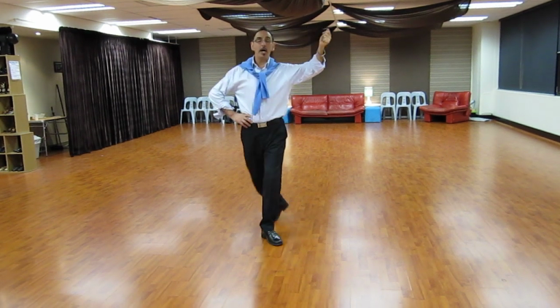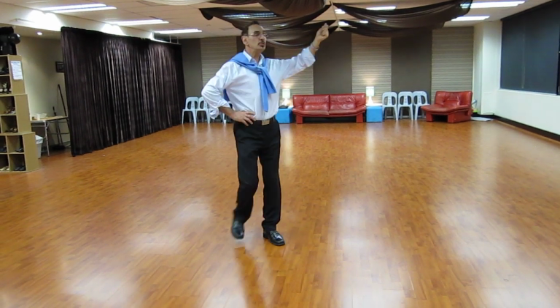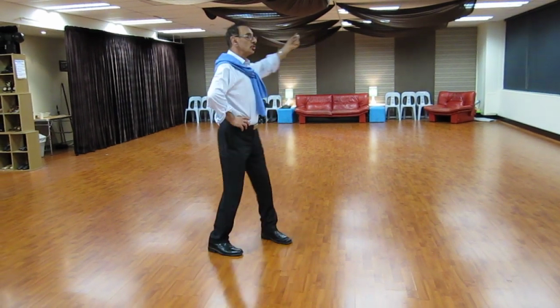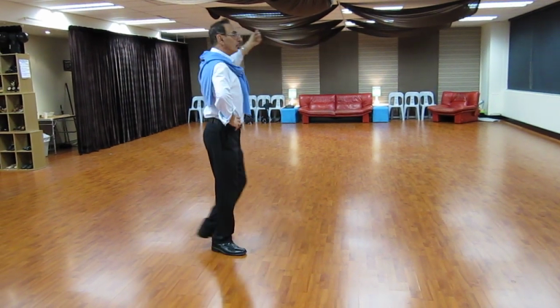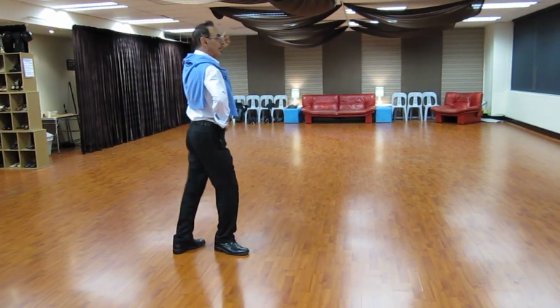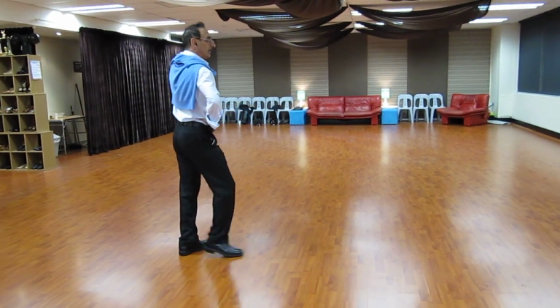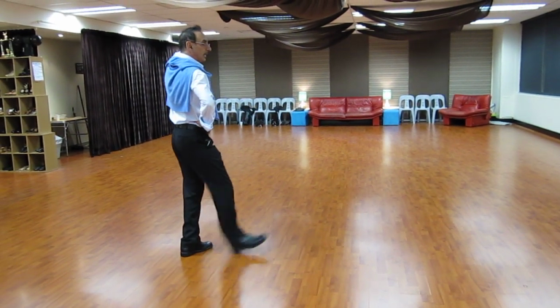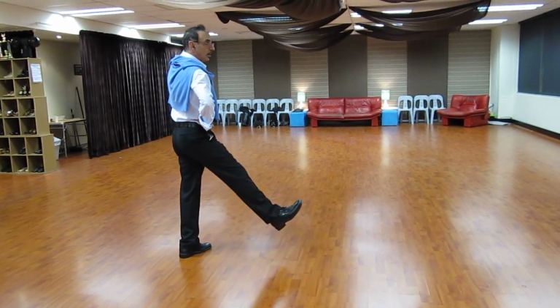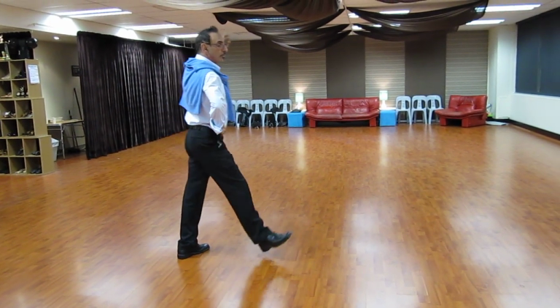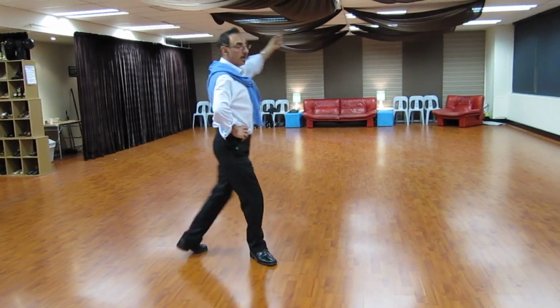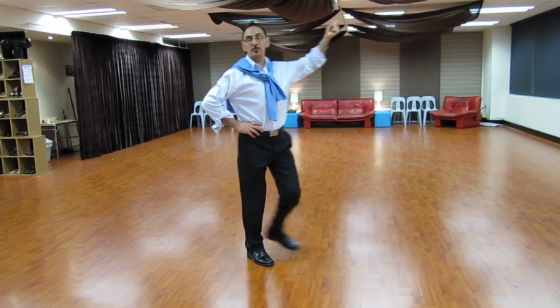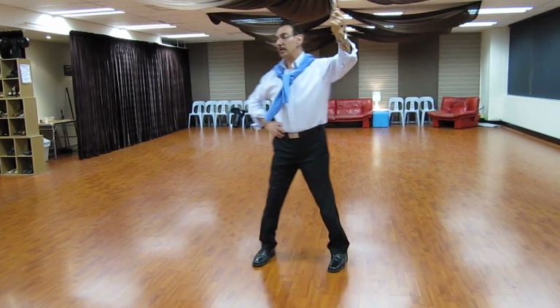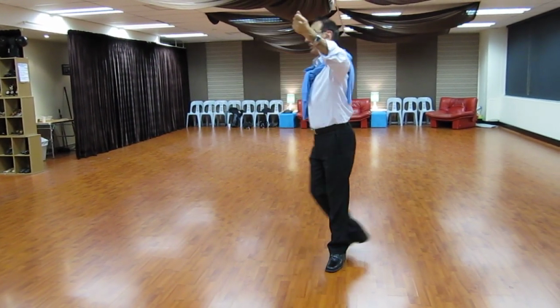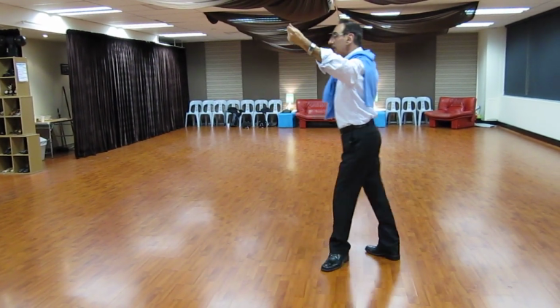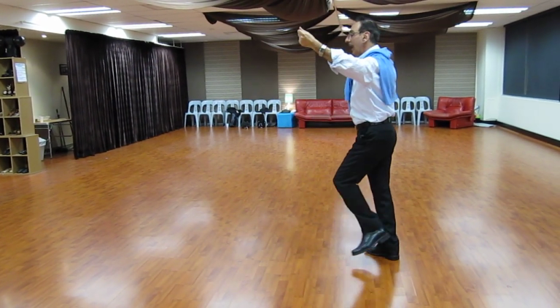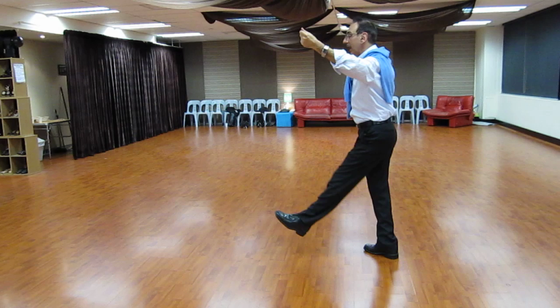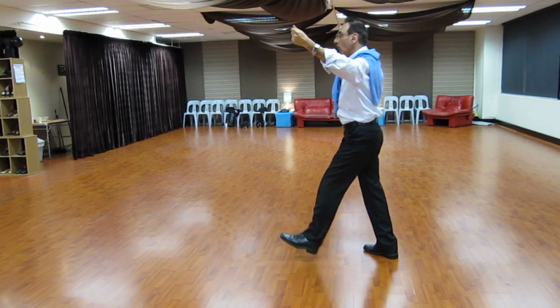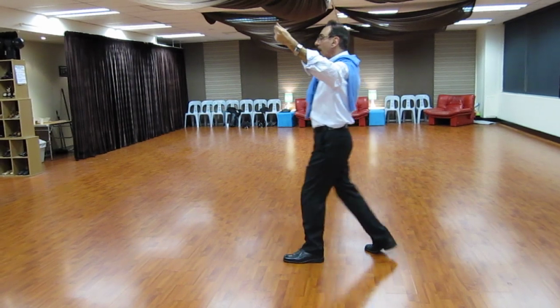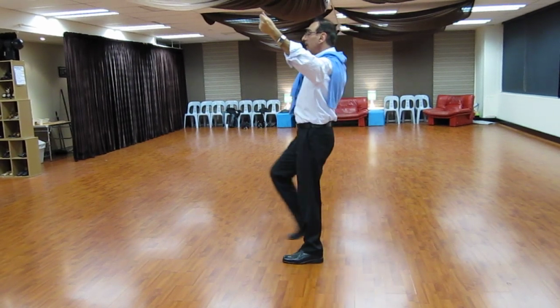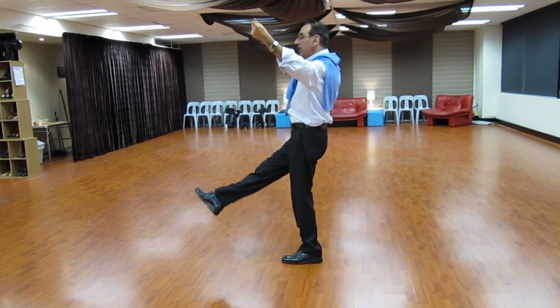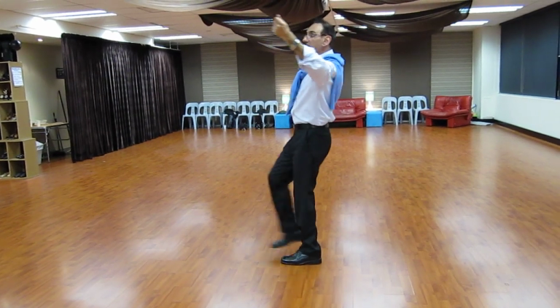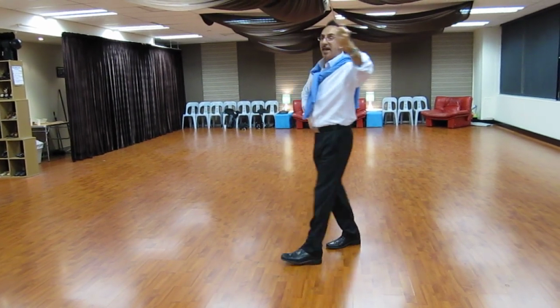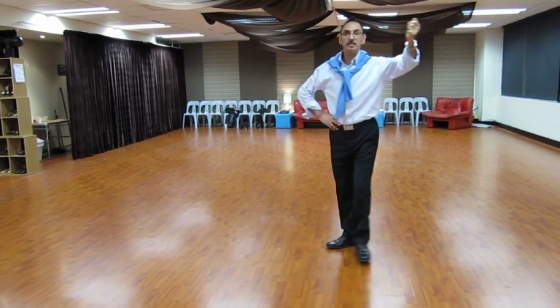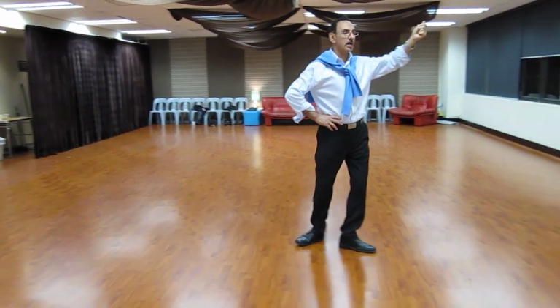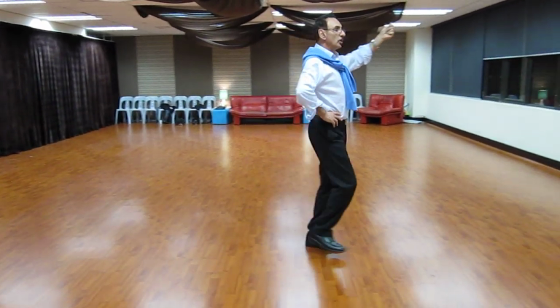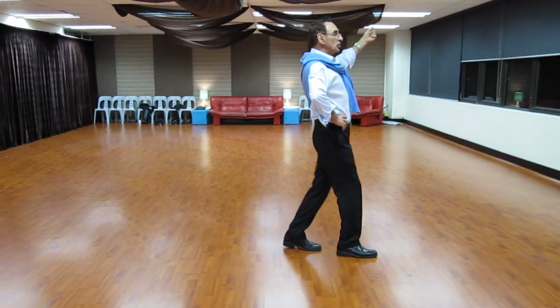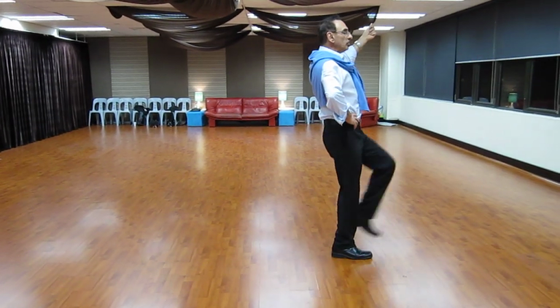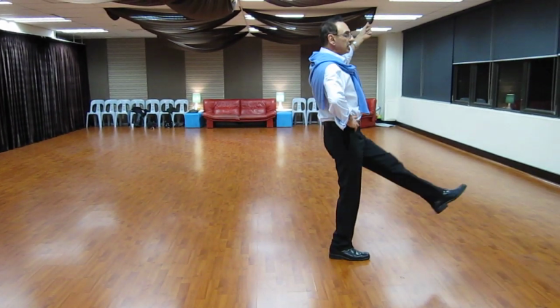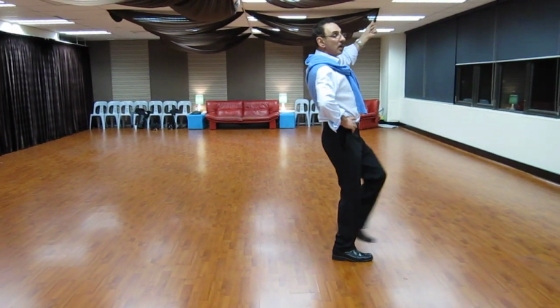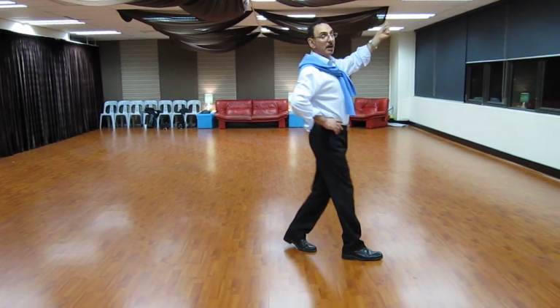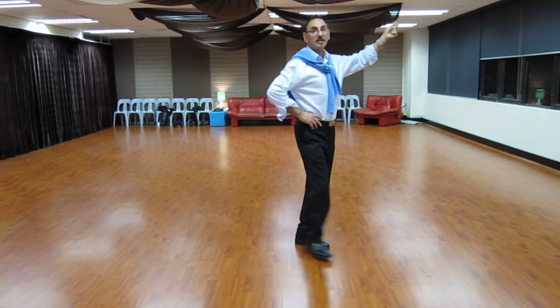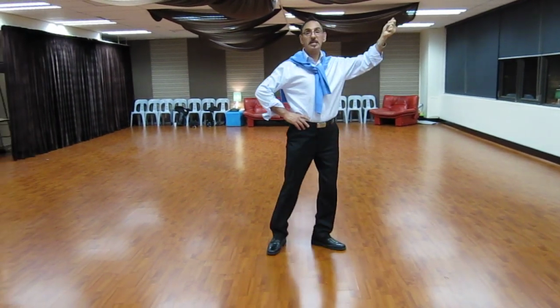One, two, three, kick, left, and you're going to kick, and one, kick, back, step, two, kick, back, step.